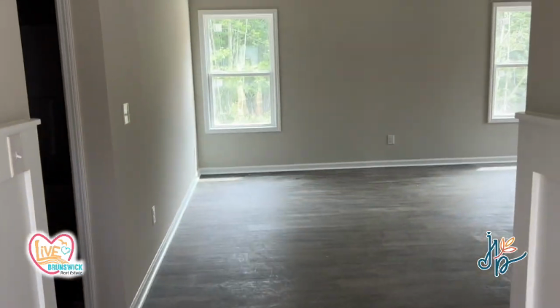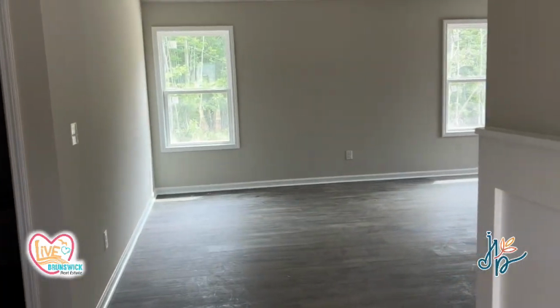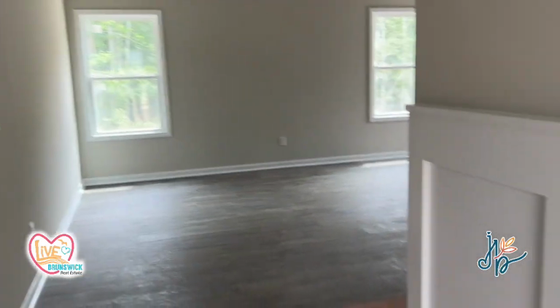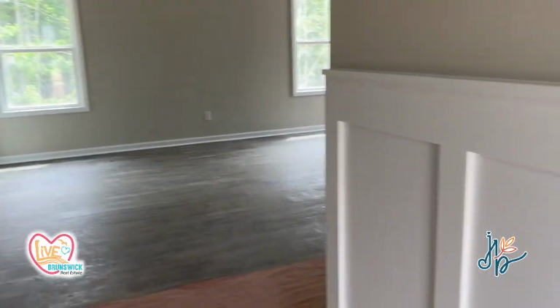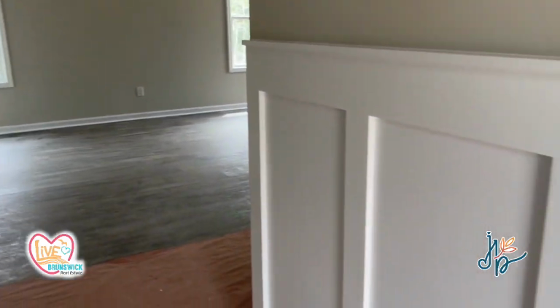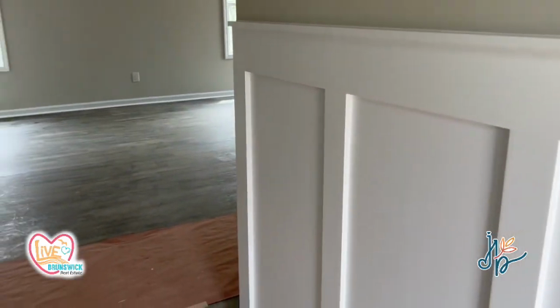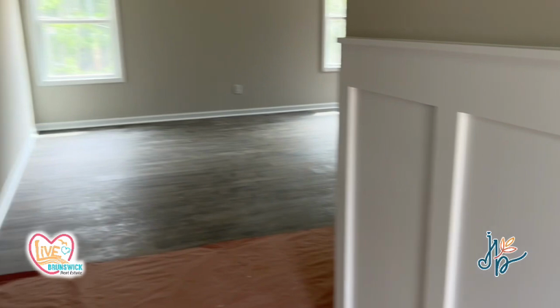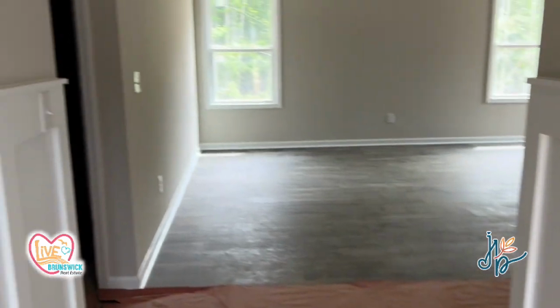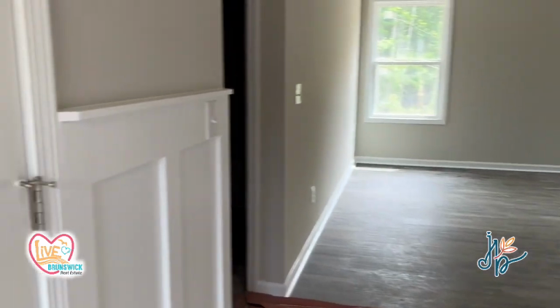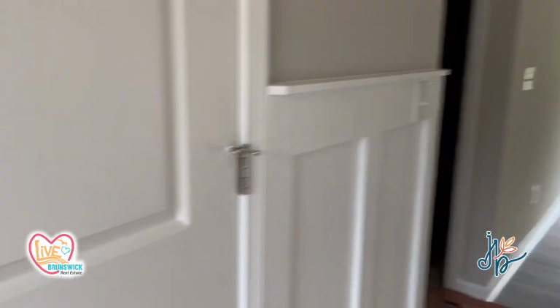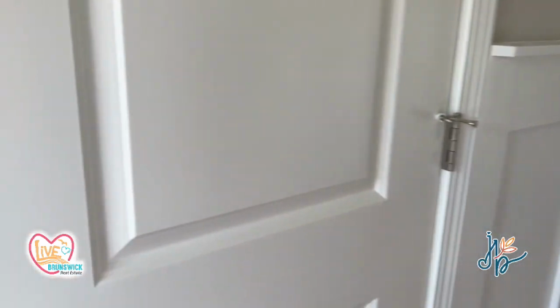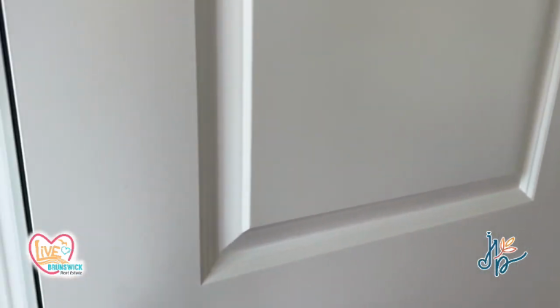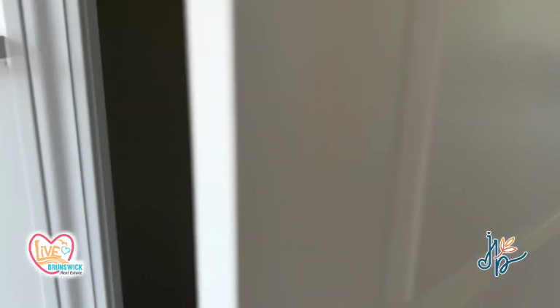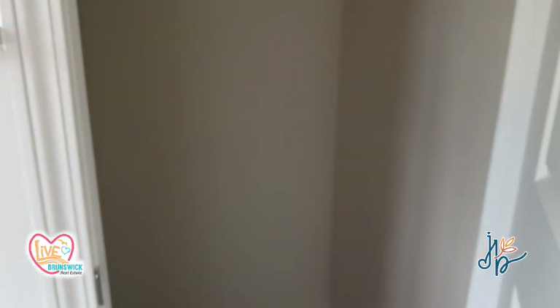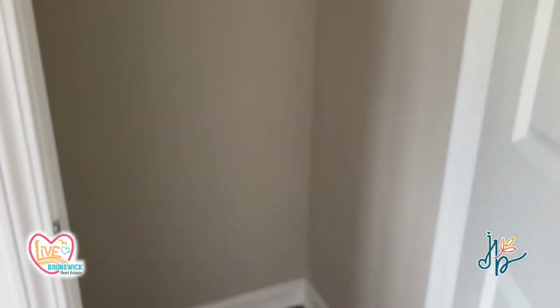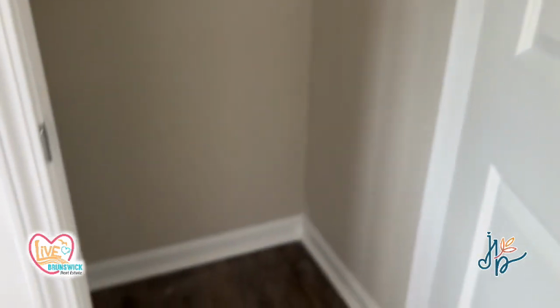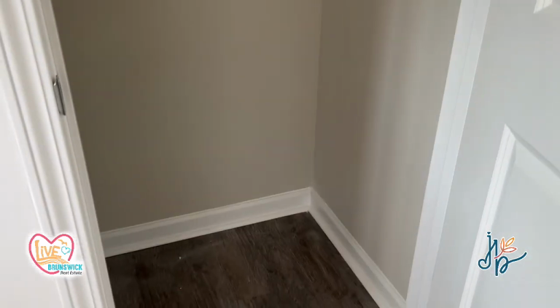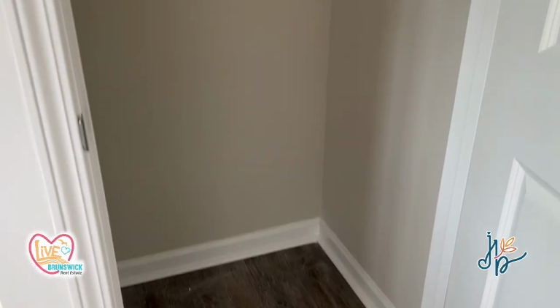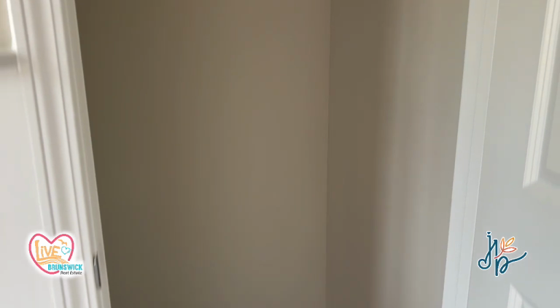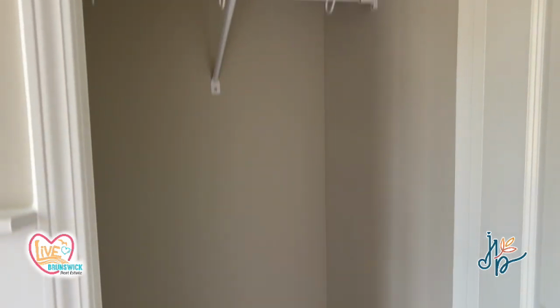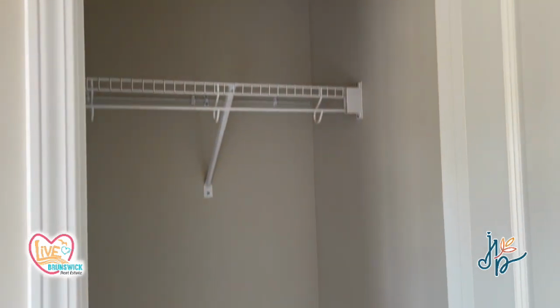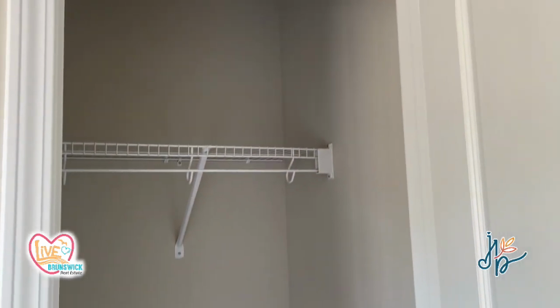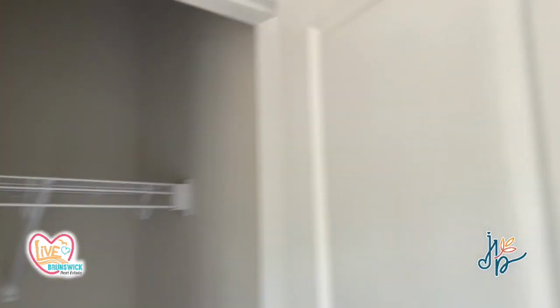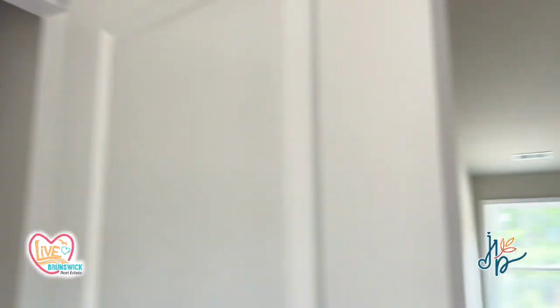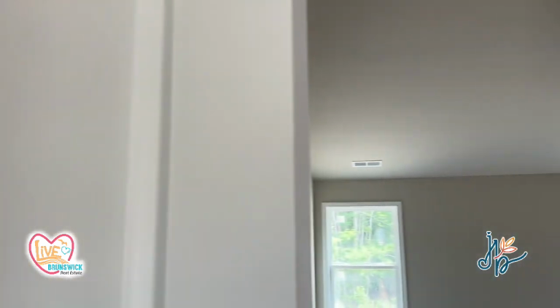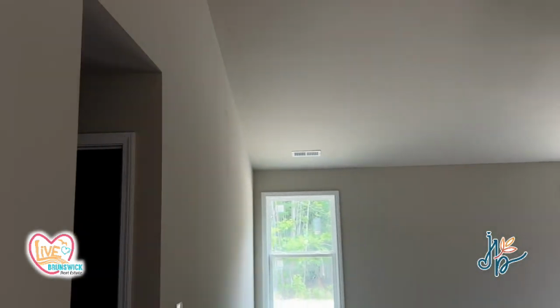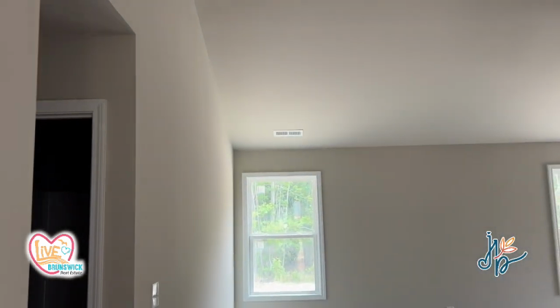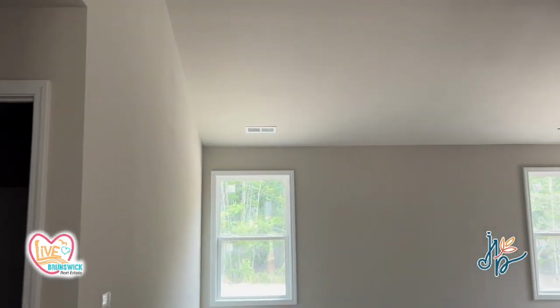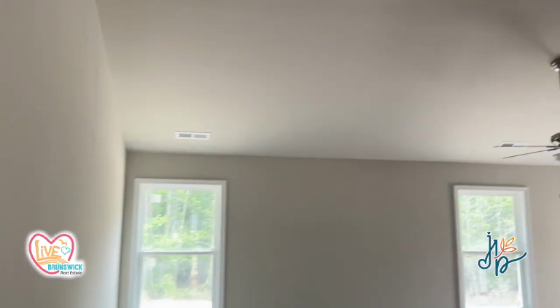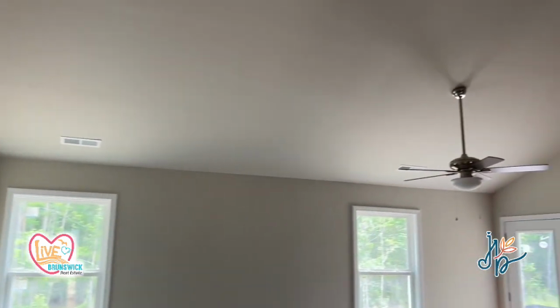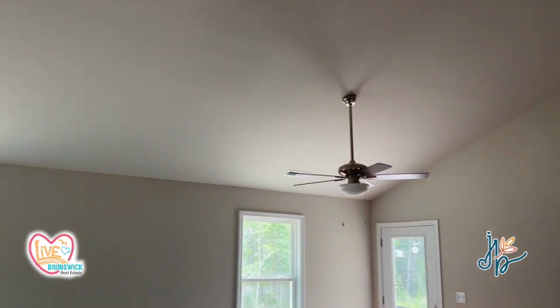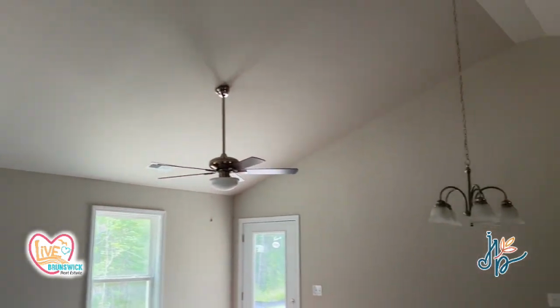This is a three-bedroom, two-bath. This house is a little bit bigger than the other house that I've toured — it is right at 1,200 square feet. Let's take a look.